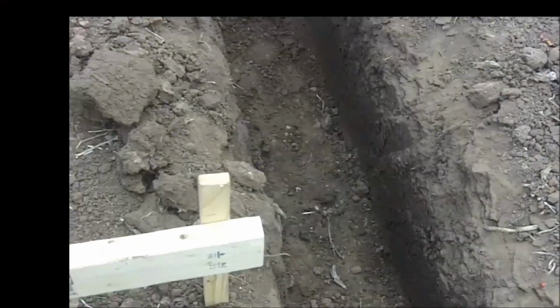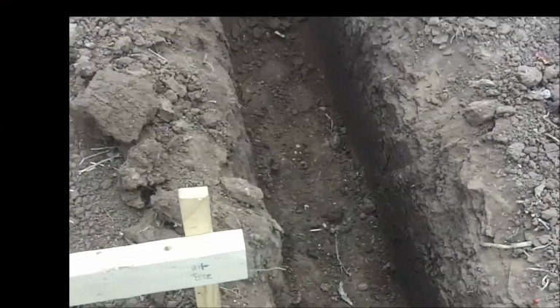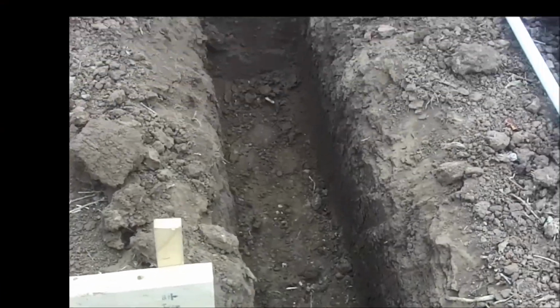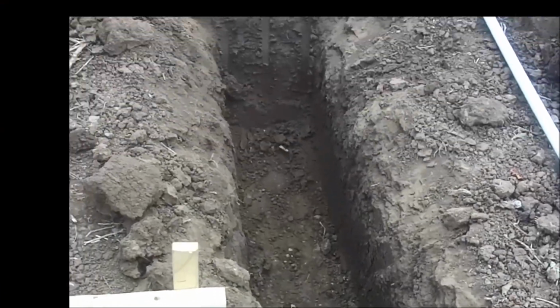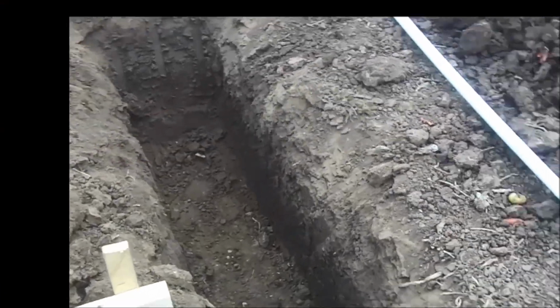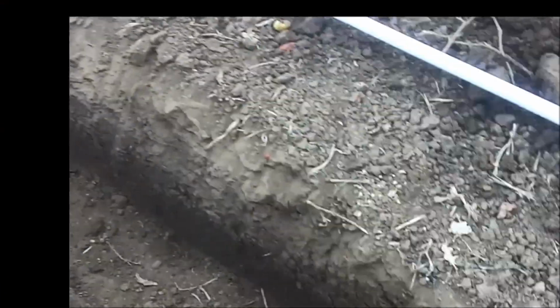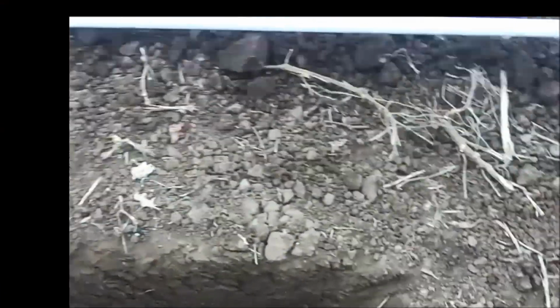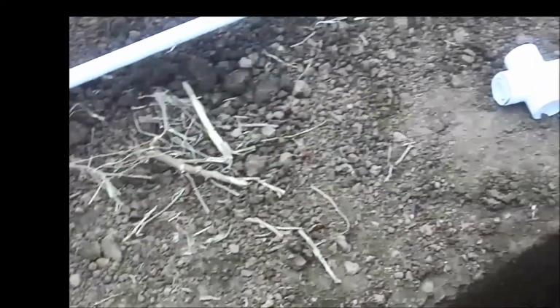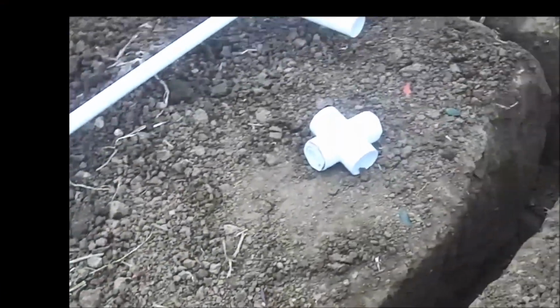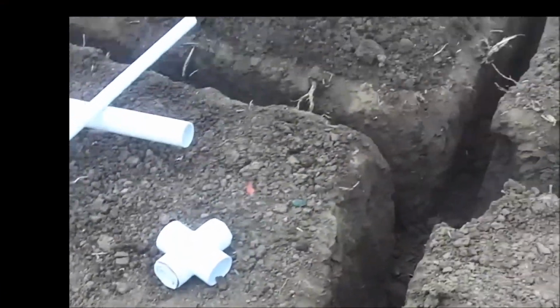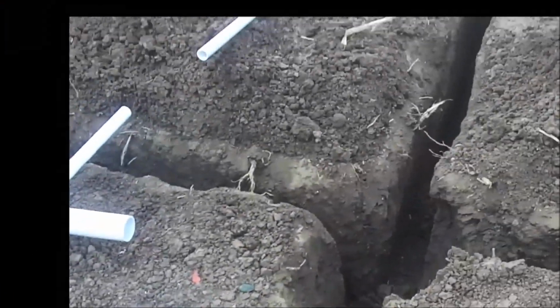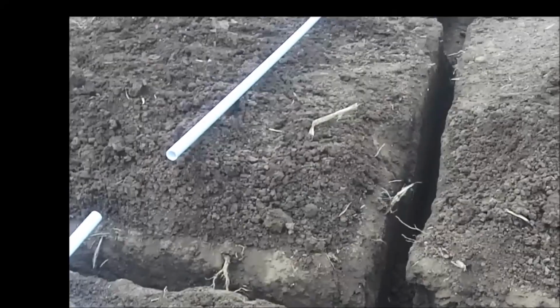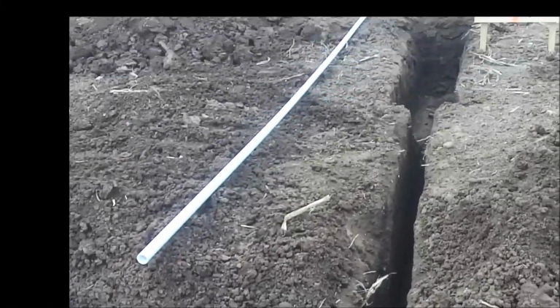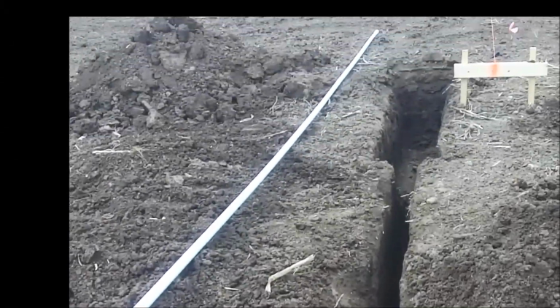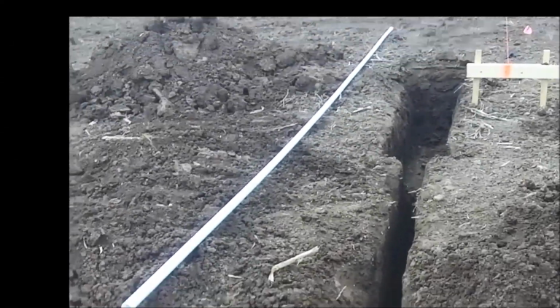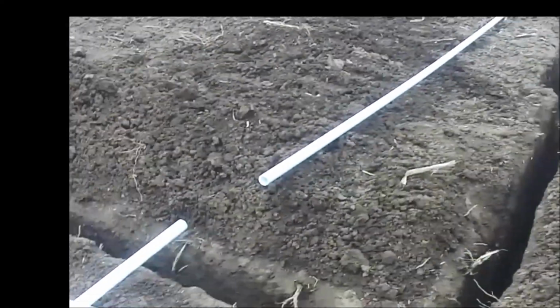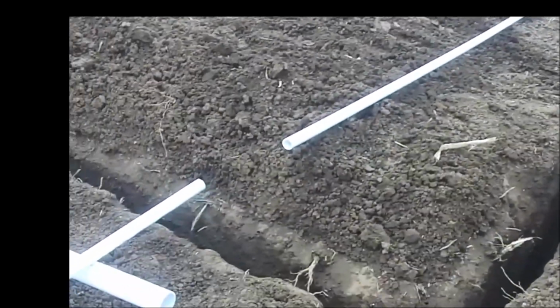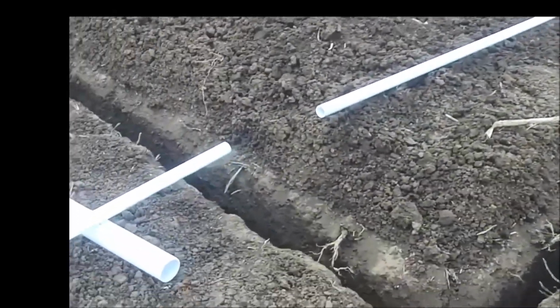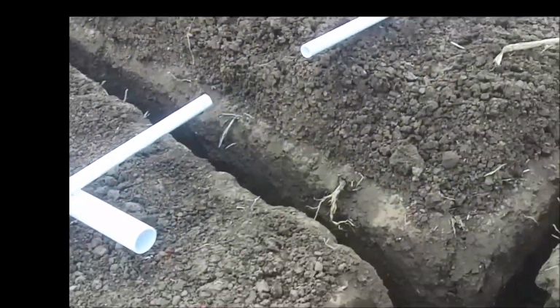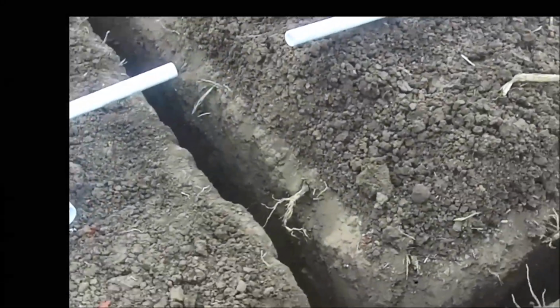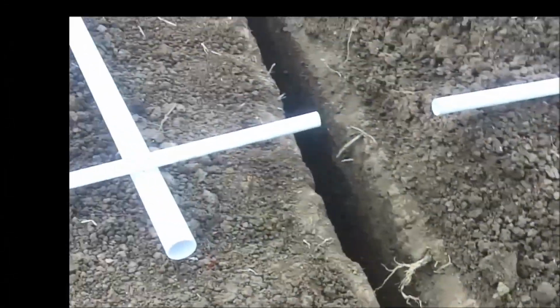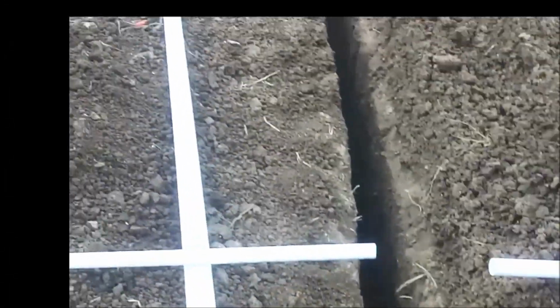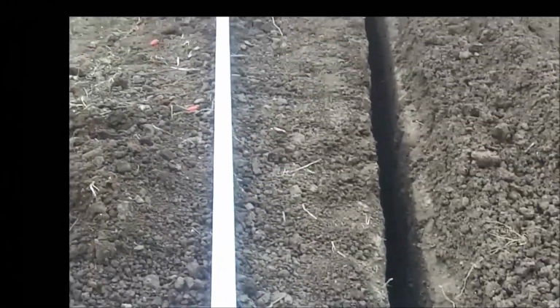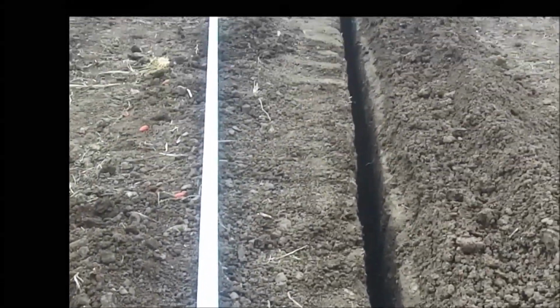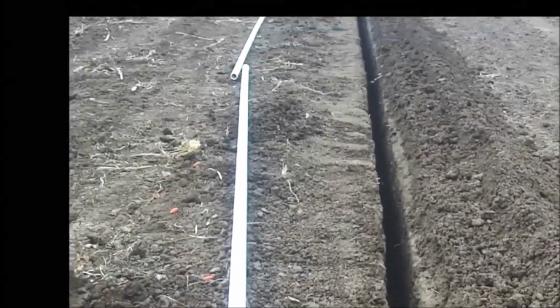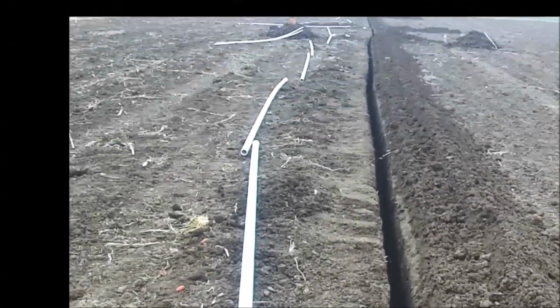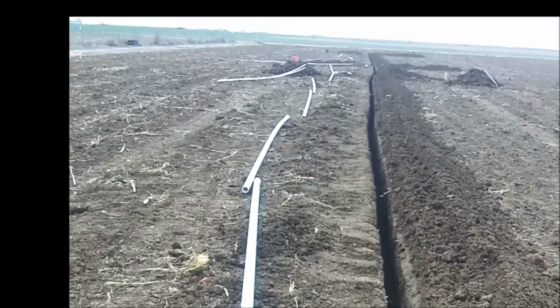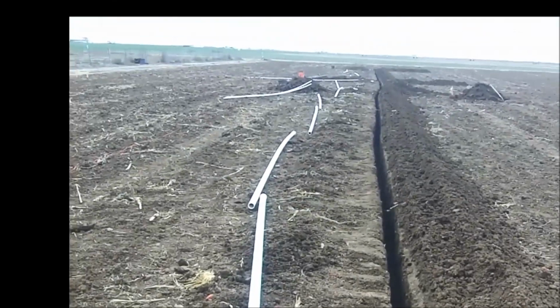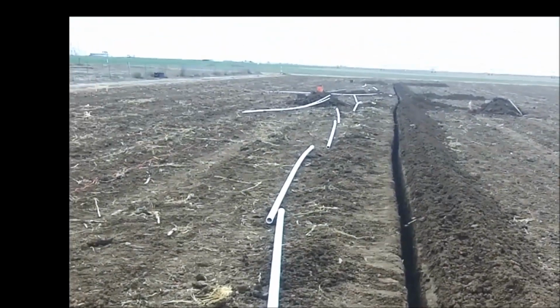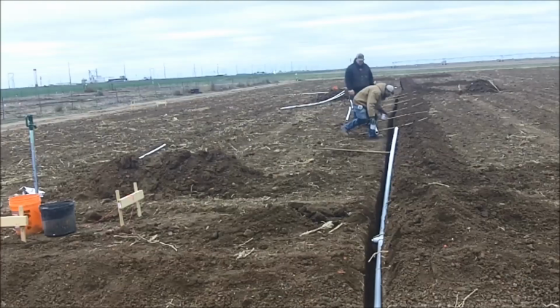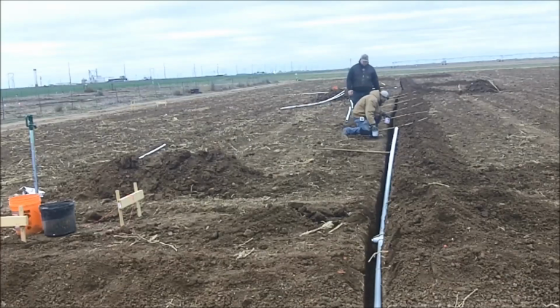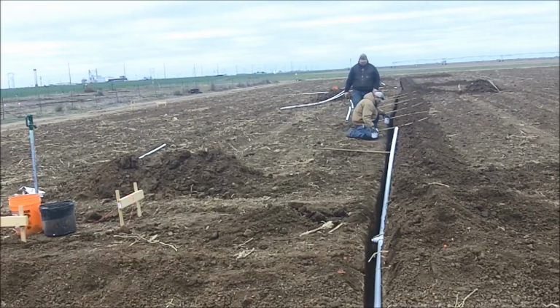We got some holes dug for those guys with a one-inch line running down there. And then you can see the trench running all the way down there — that's our pop.